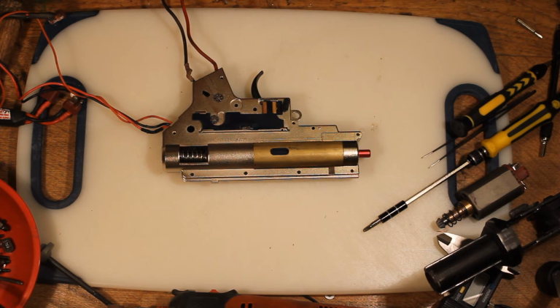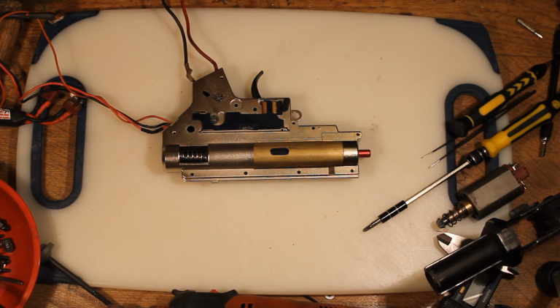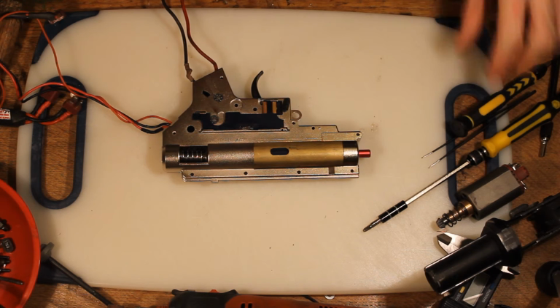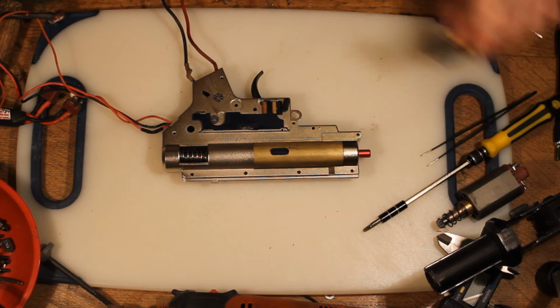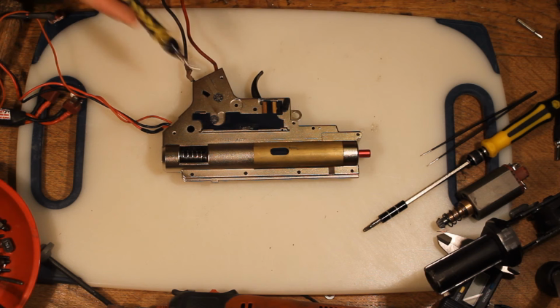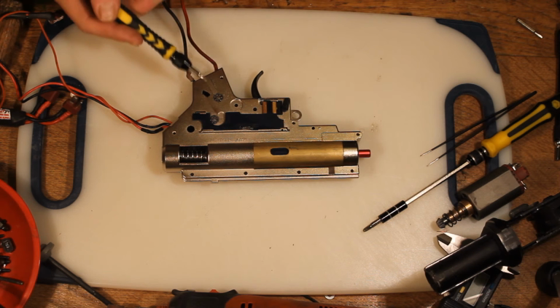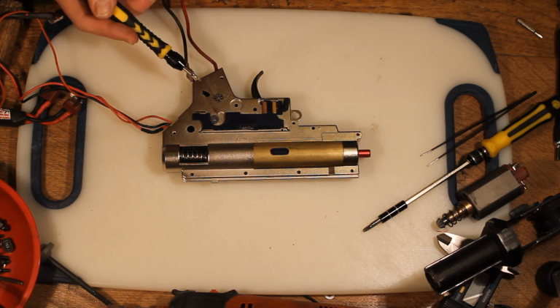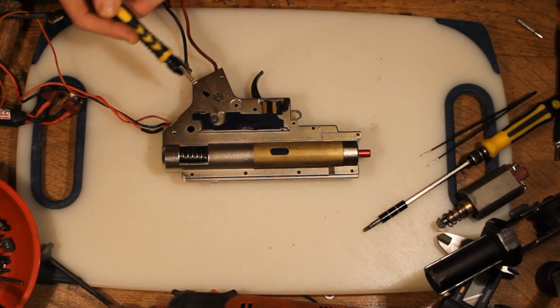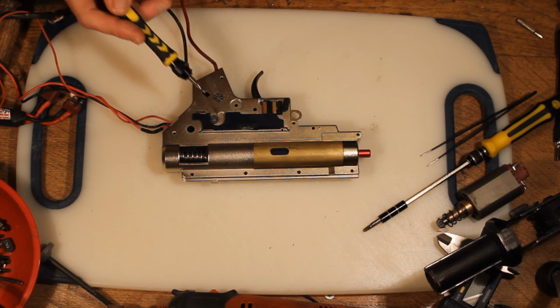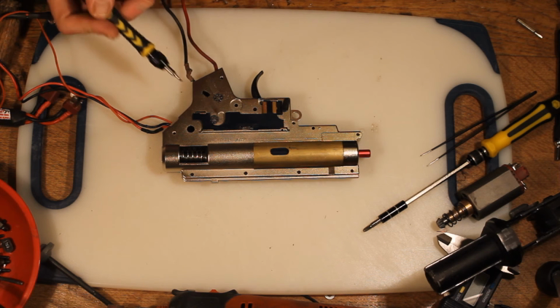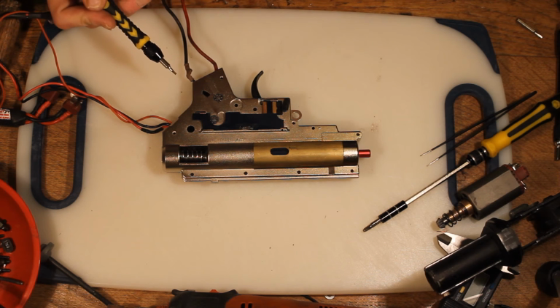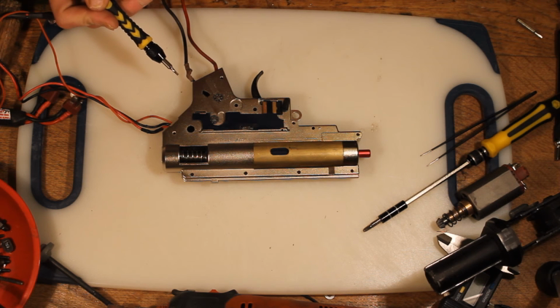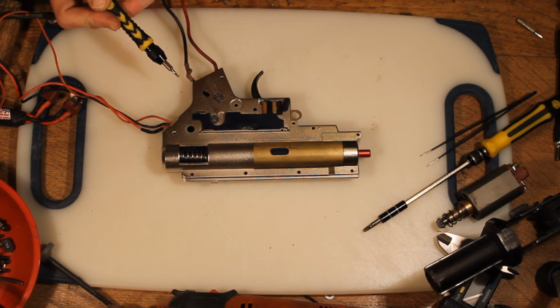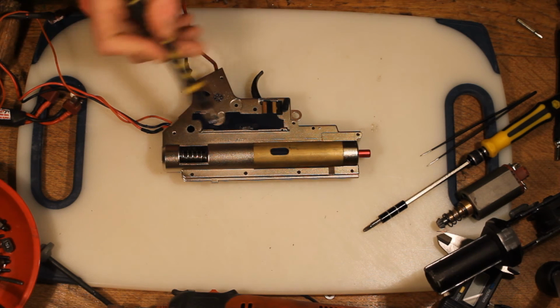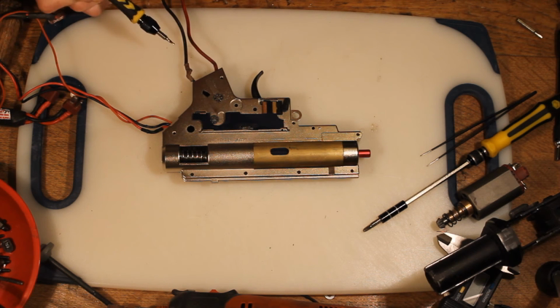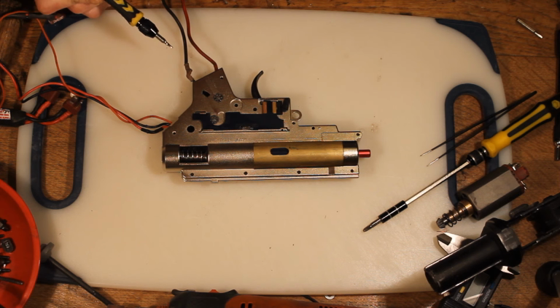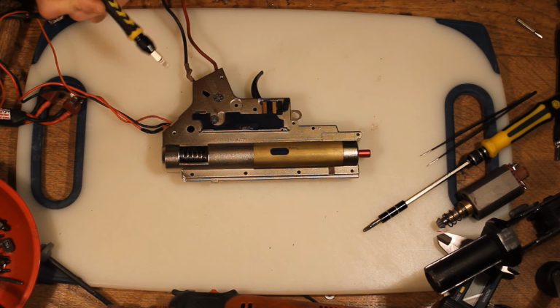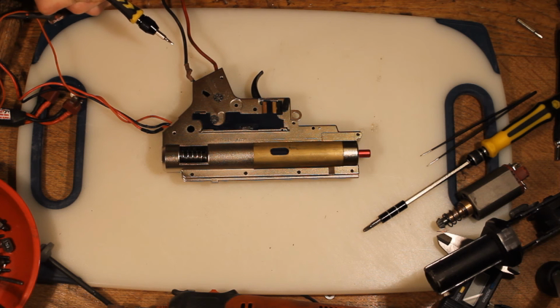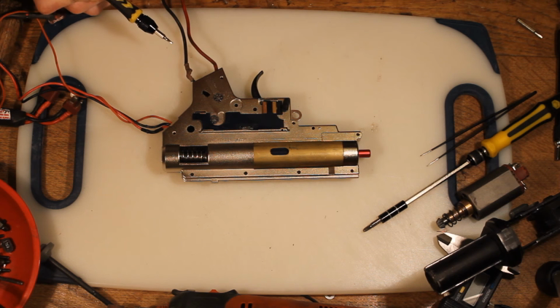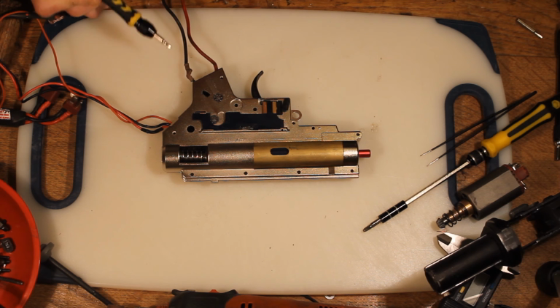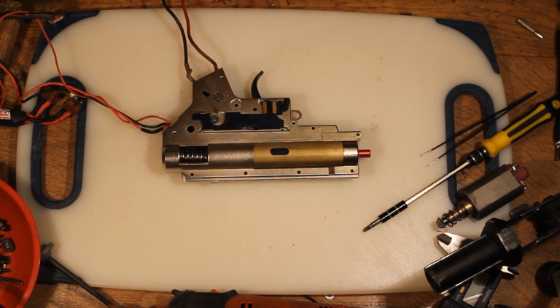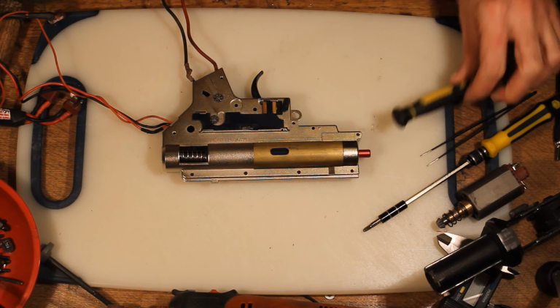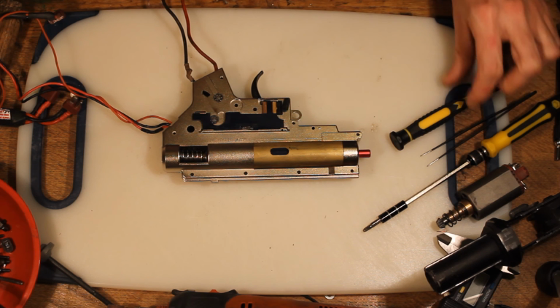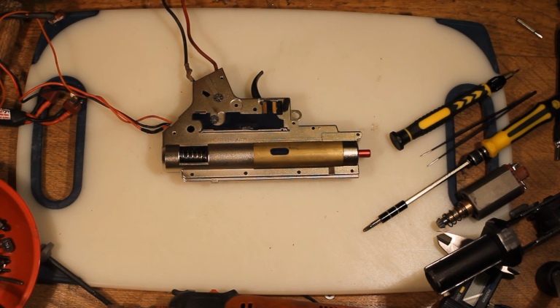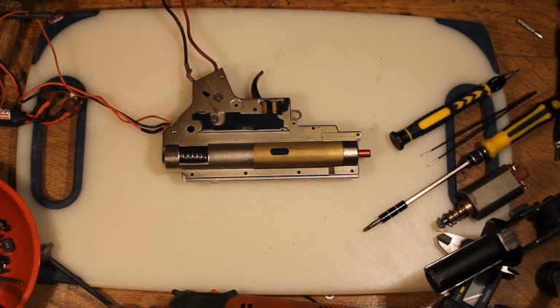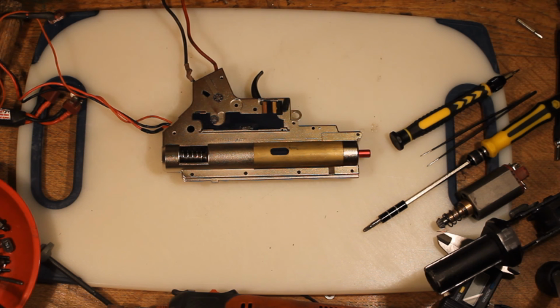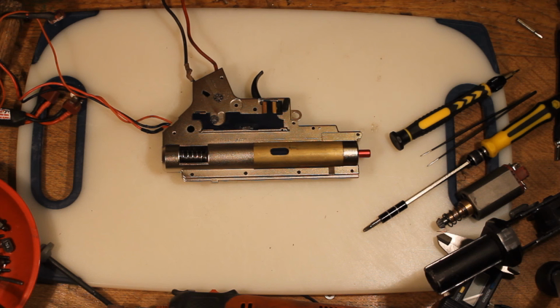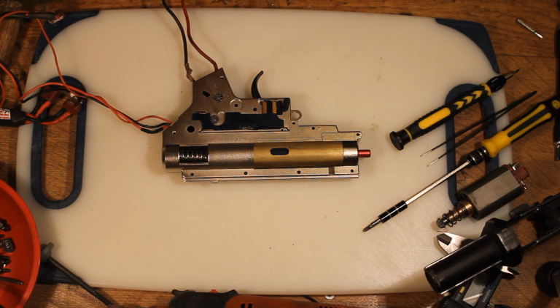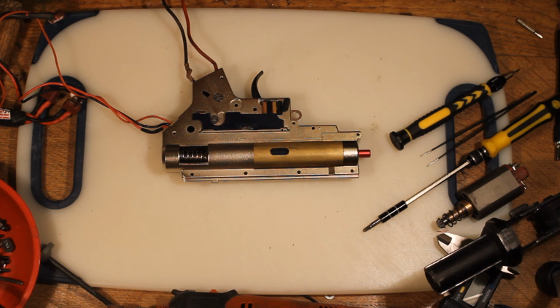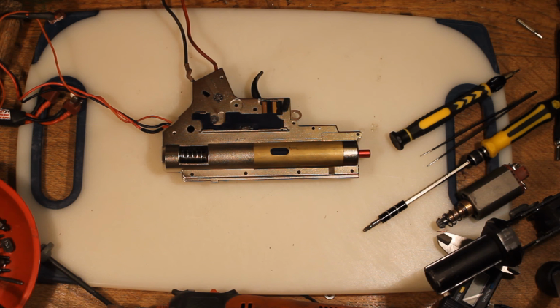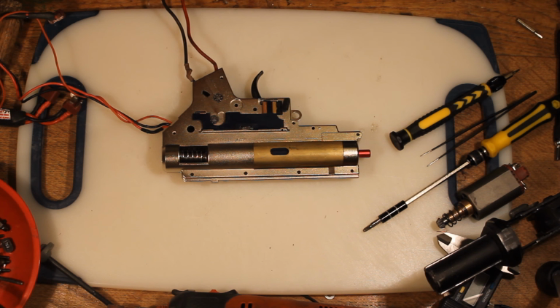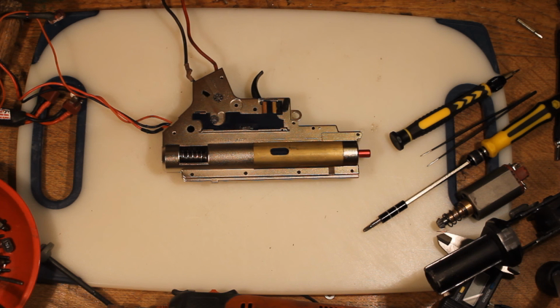In another video we'll go through all the parts of the gearbox — there's lots of stuff we can do to upgrade it and we can talk about the internals. But for now that's the end of this. I hope you found it useful. Let me know if you have any comments or questions and I will catch you next time.